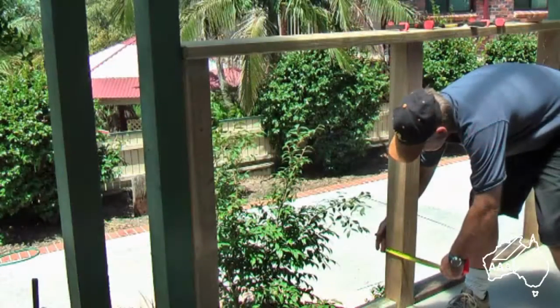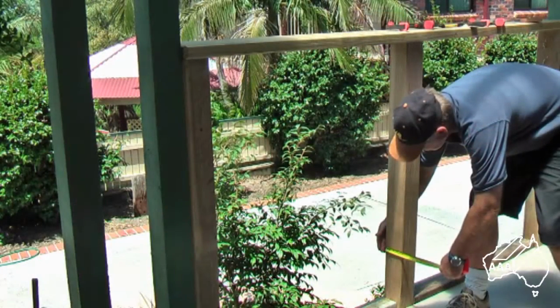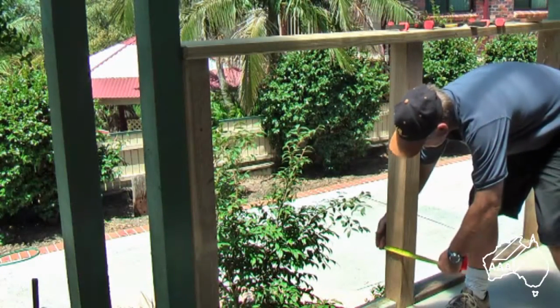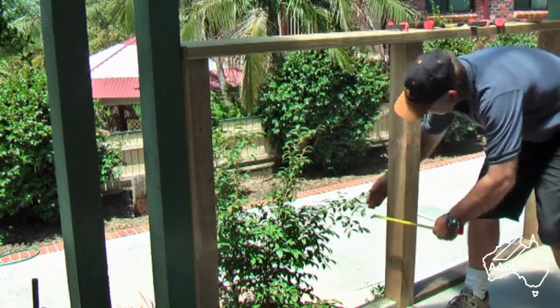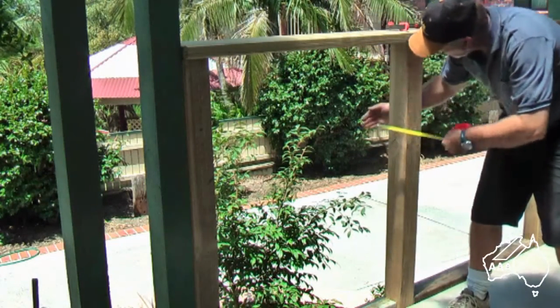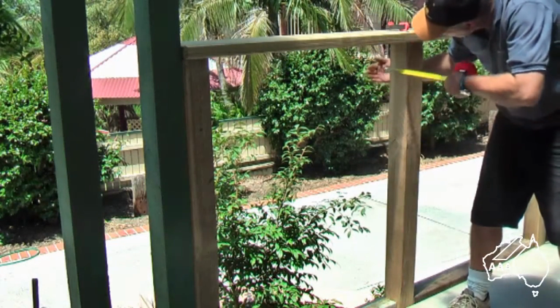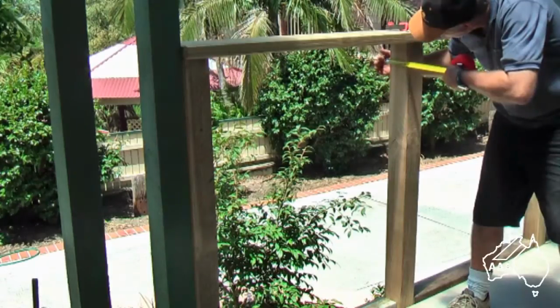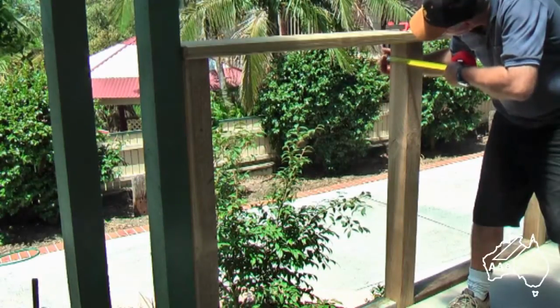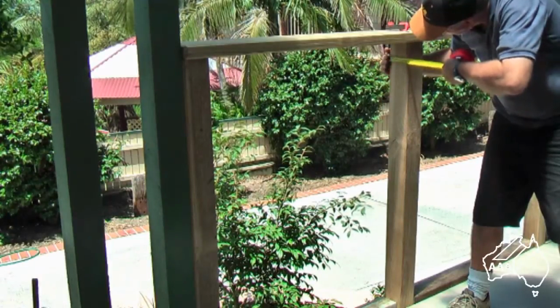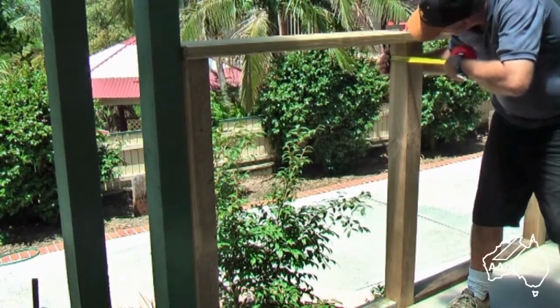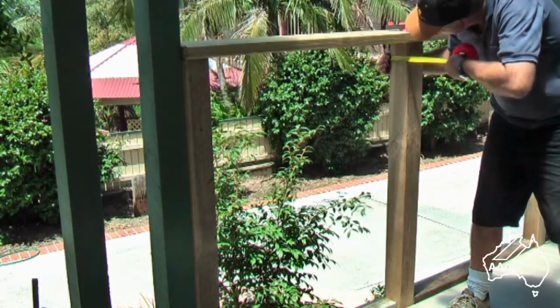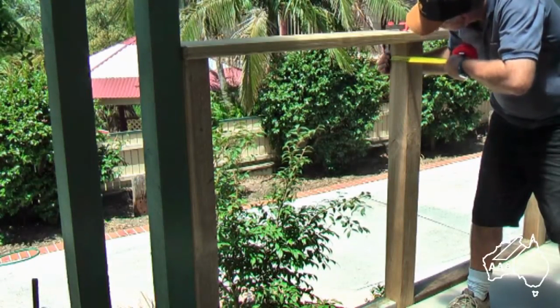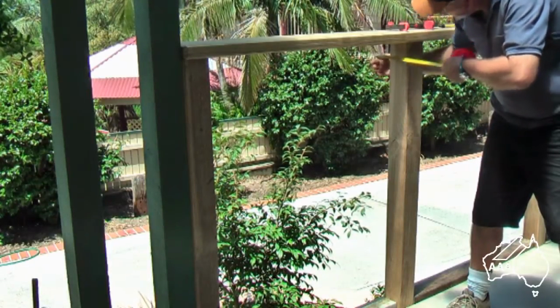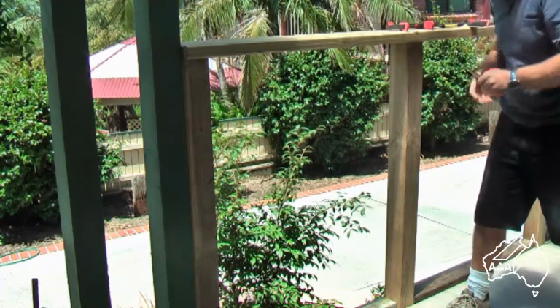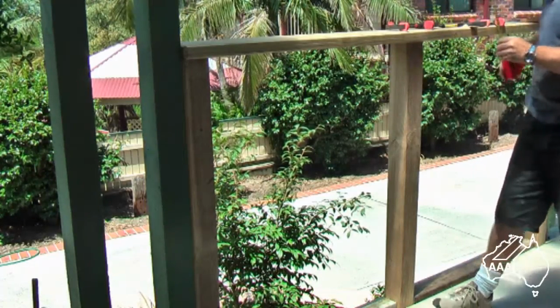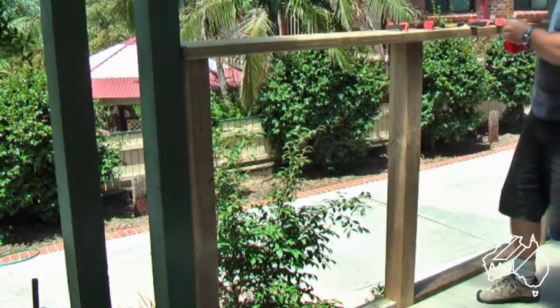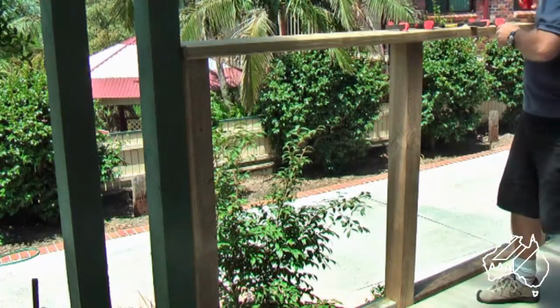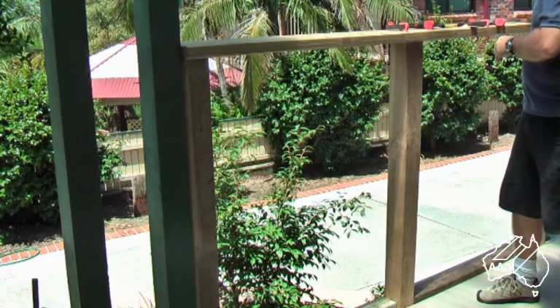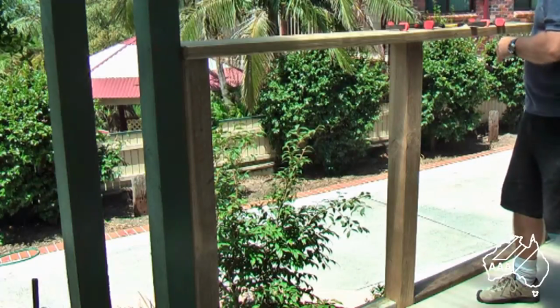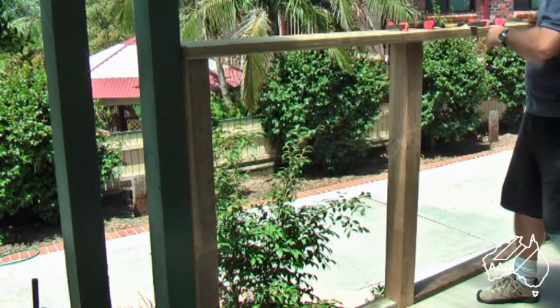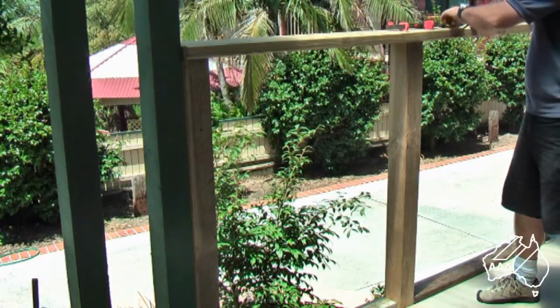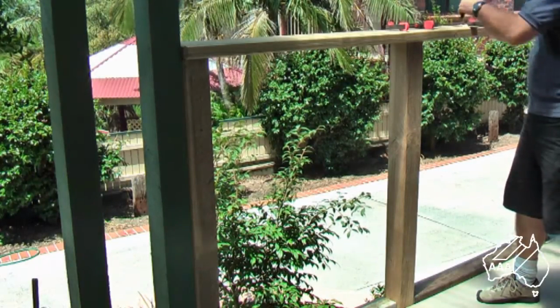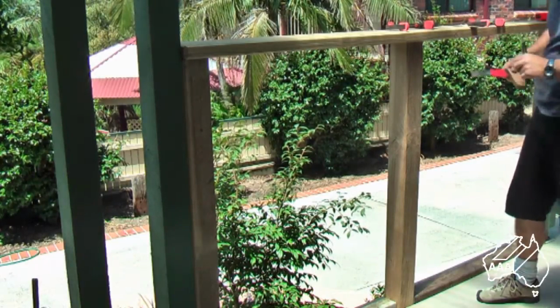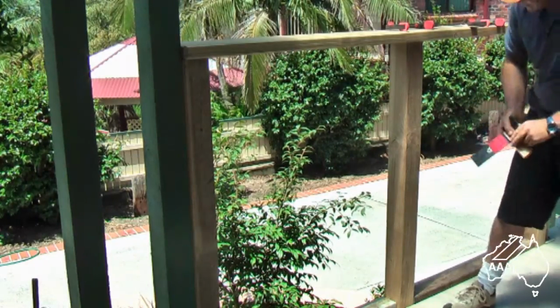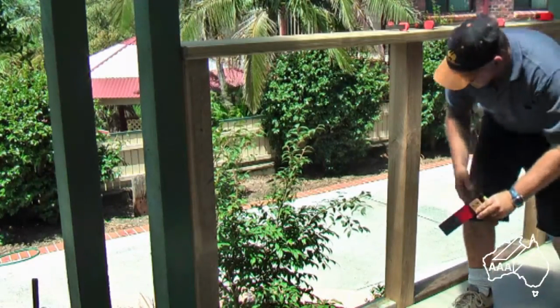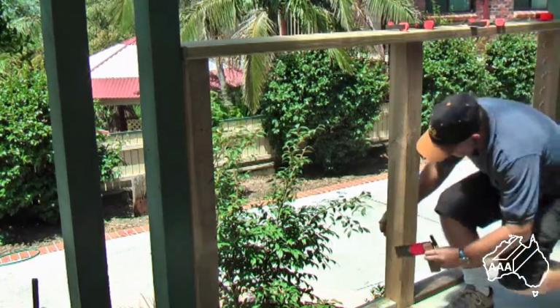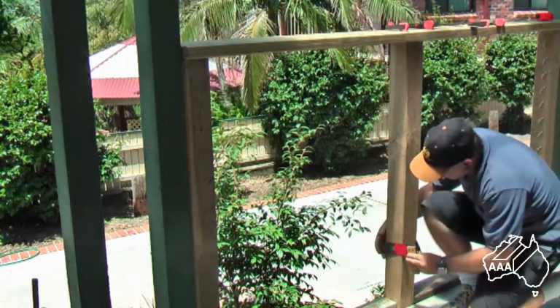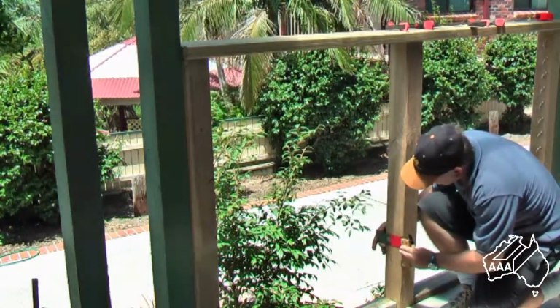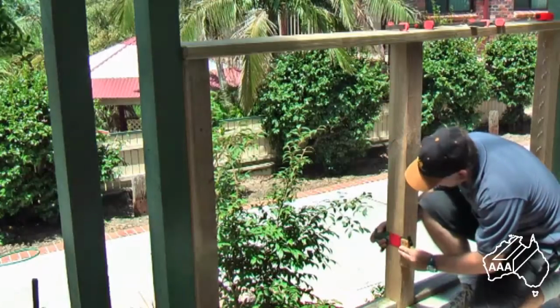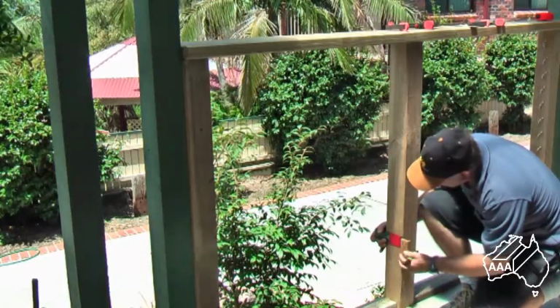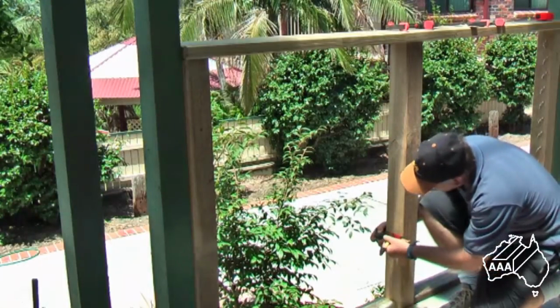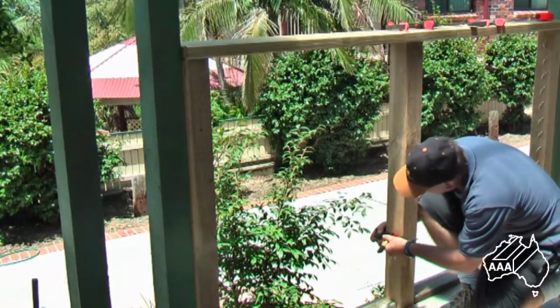After making your template, it is important that it is positioned on the centre of your intermediate post. Mark the centre of your post for attaching your drilling template. A handy tip is to mark that distance on a tri-square.